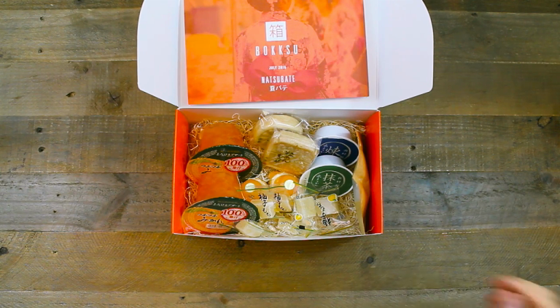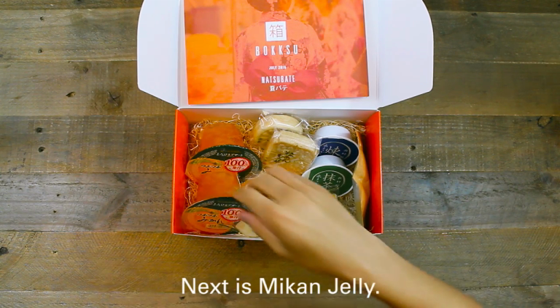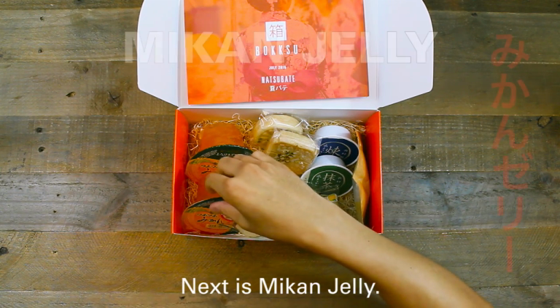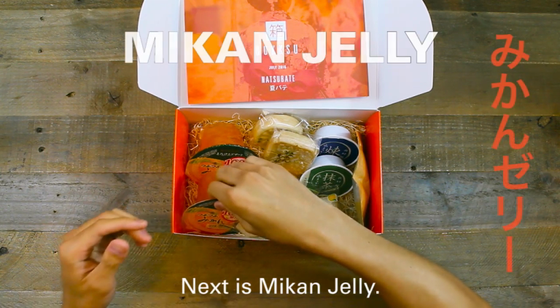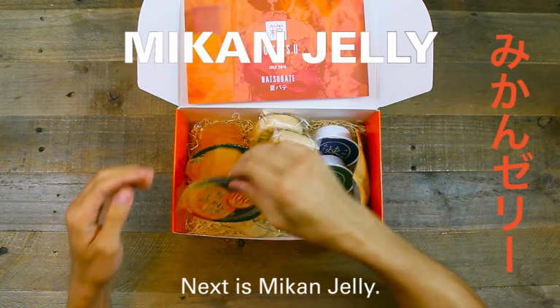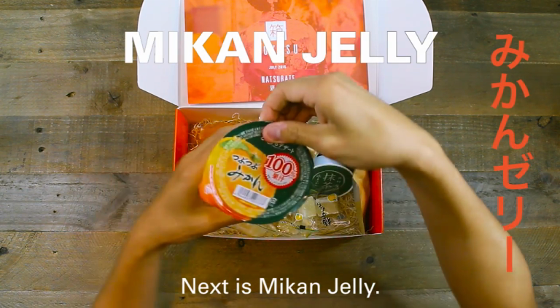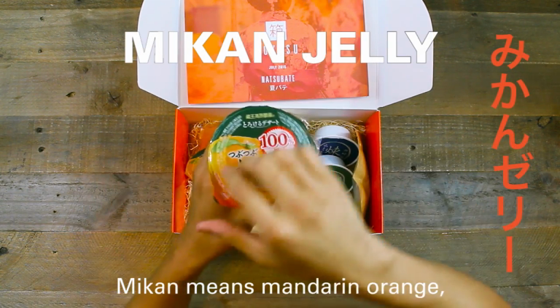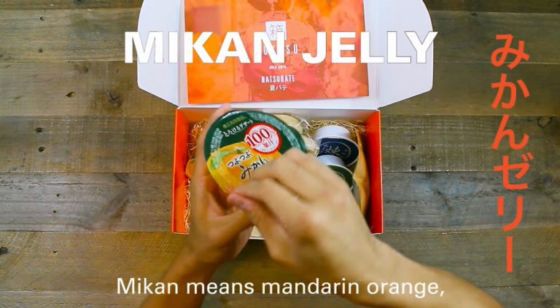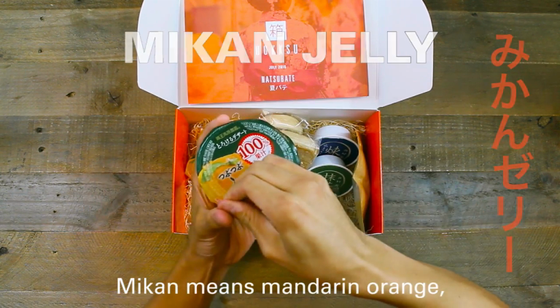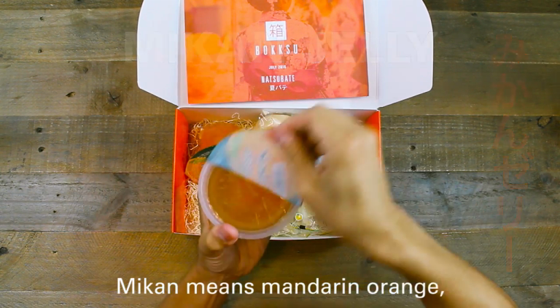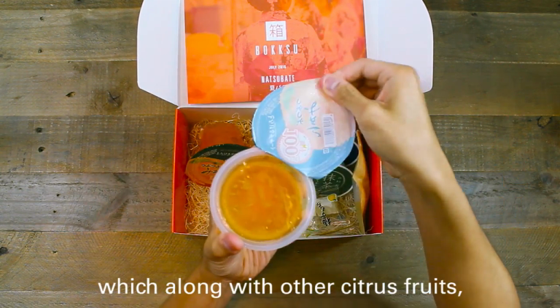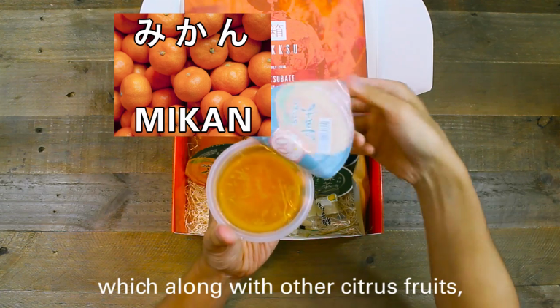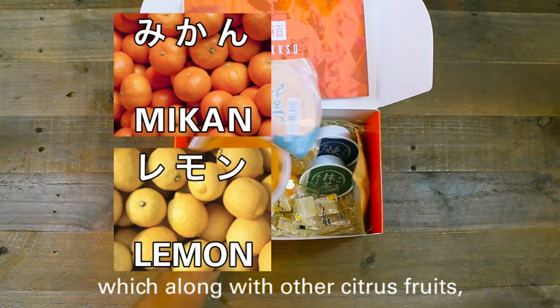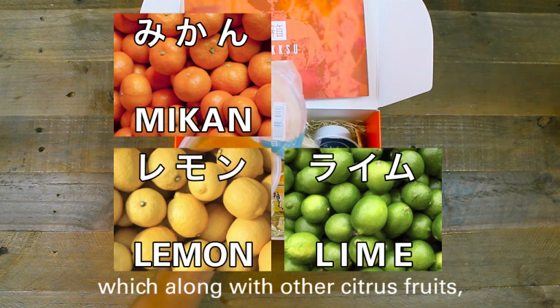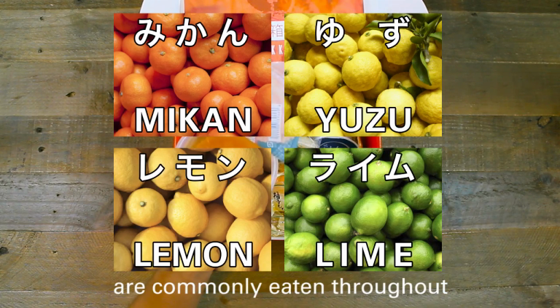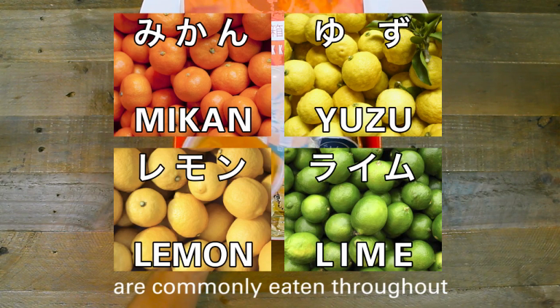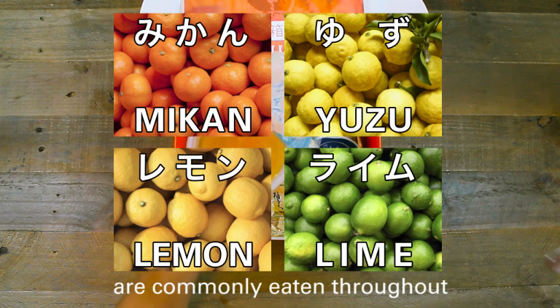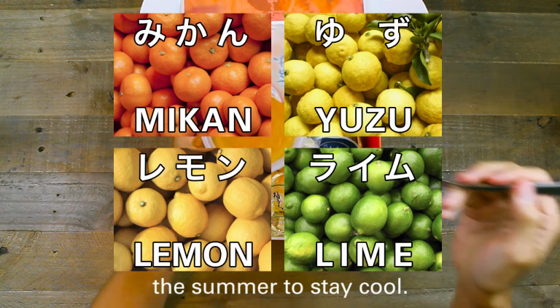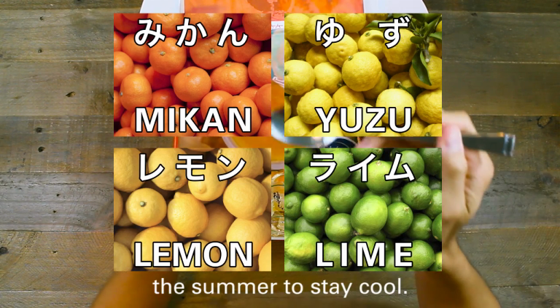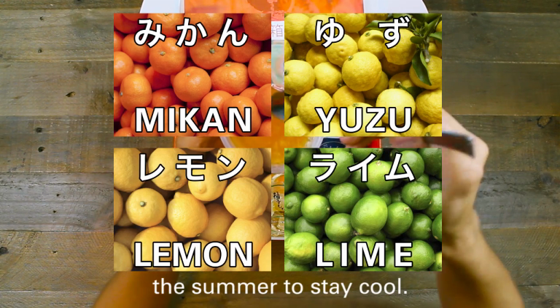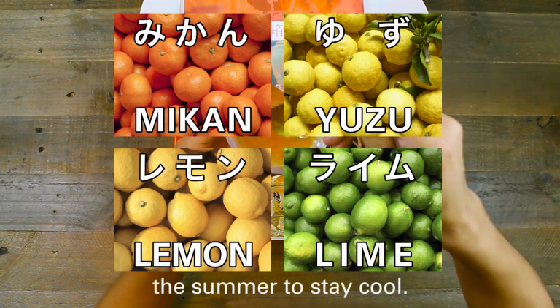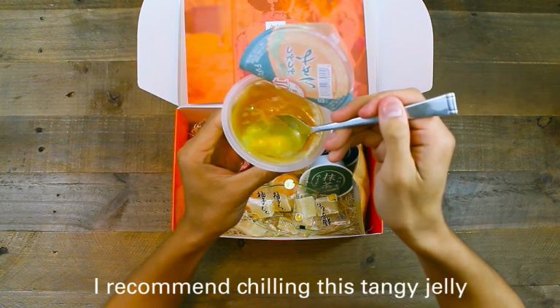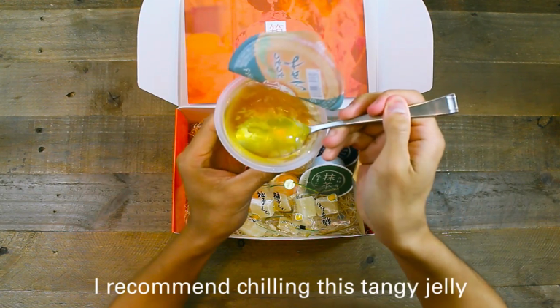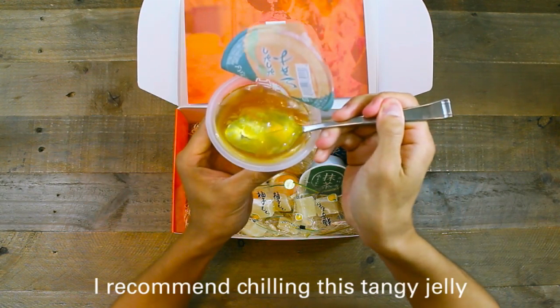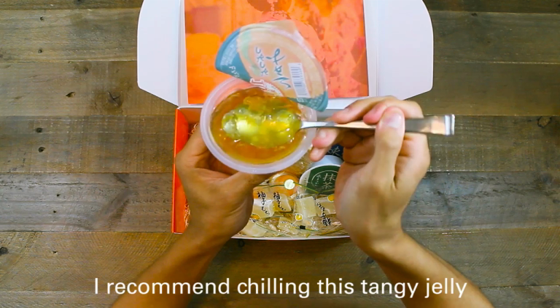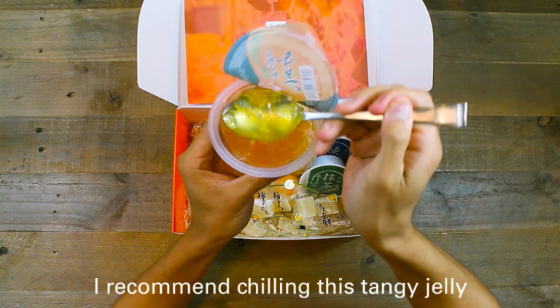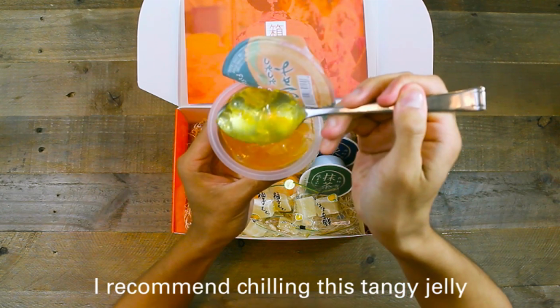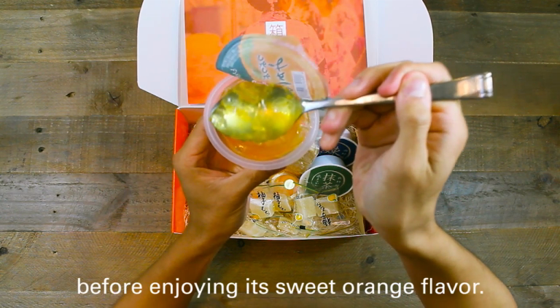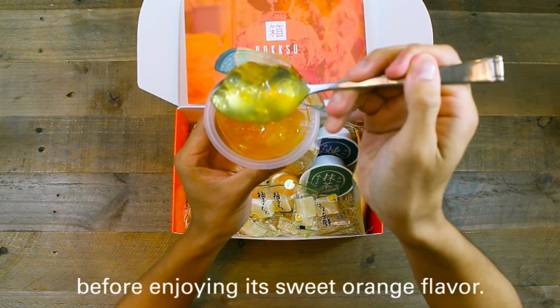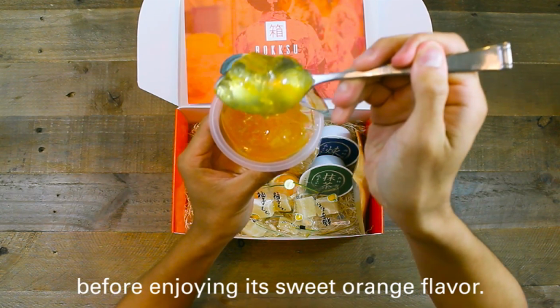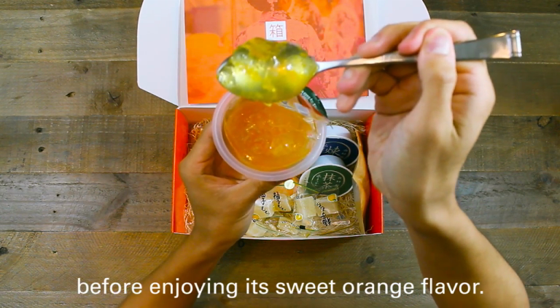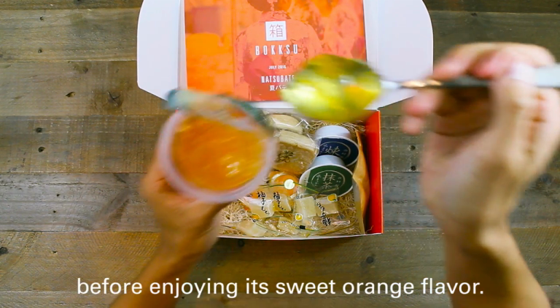Next is Mikan Jelly. Mikan means Mandarin Orange, which along with other citrus fruits are commonly eaten throughout the summer to stay cool. I recommend chilling this tangy jelly before enjoying its sweet orange flavor.